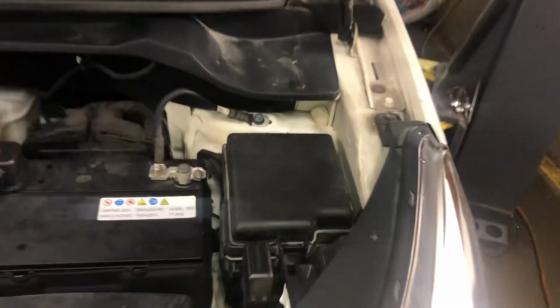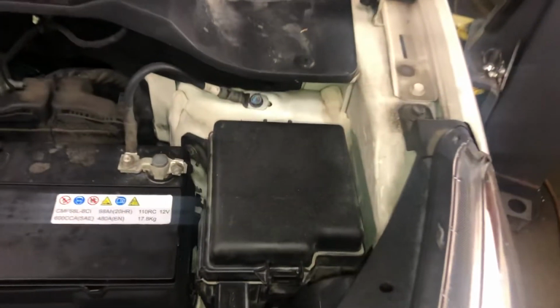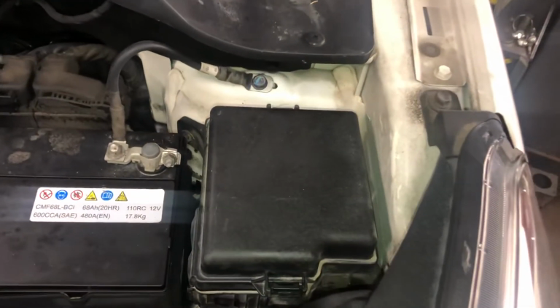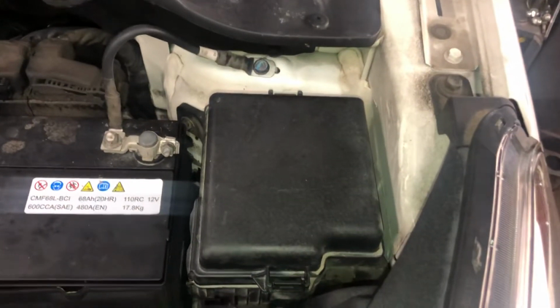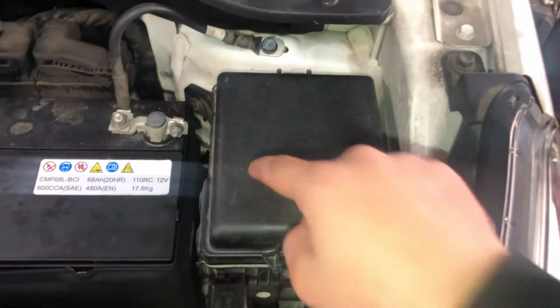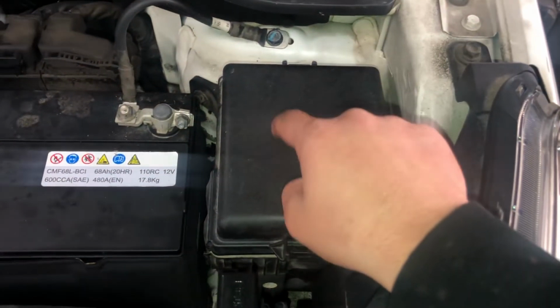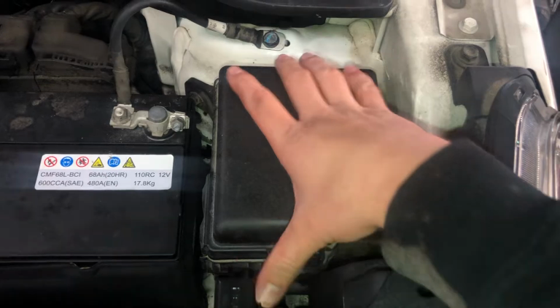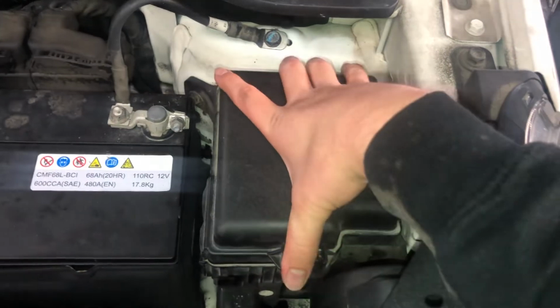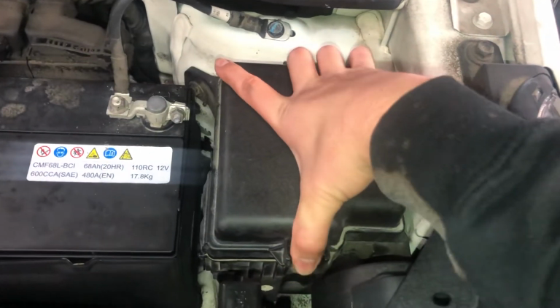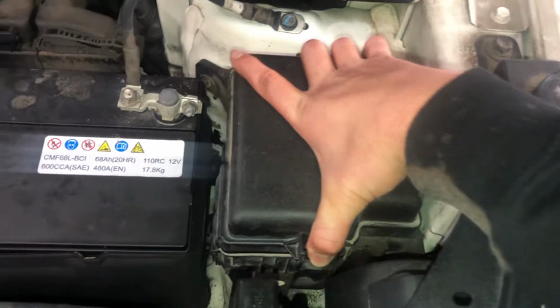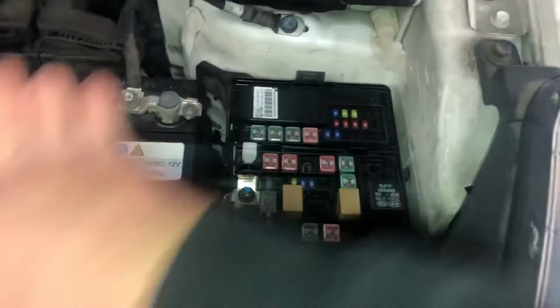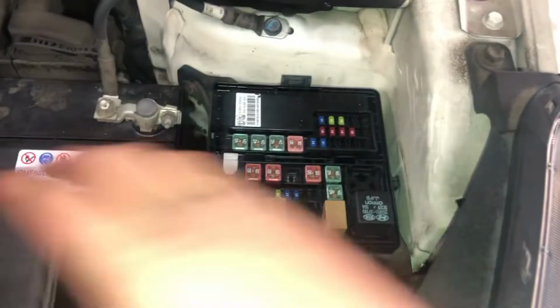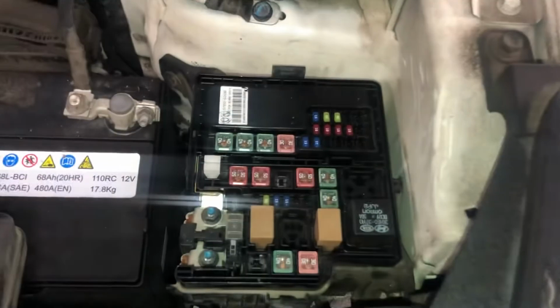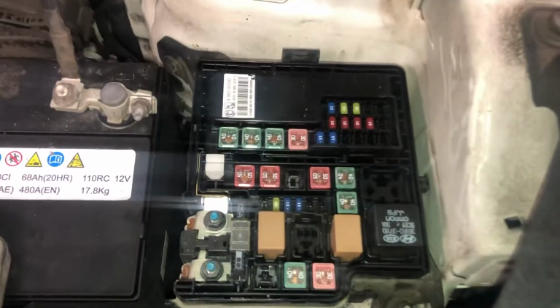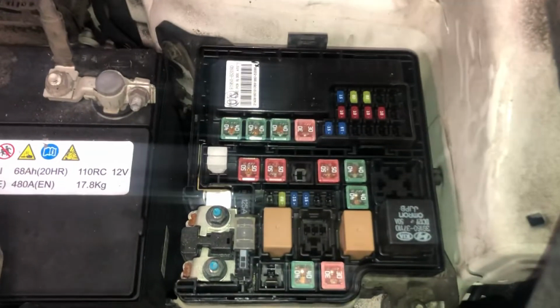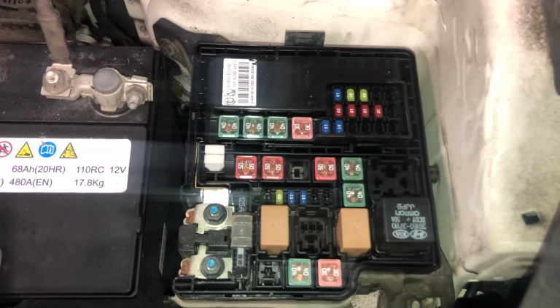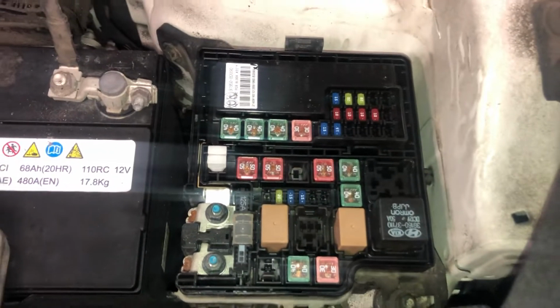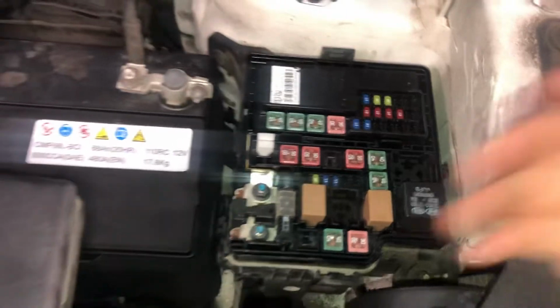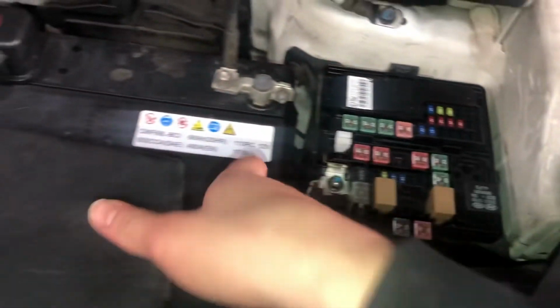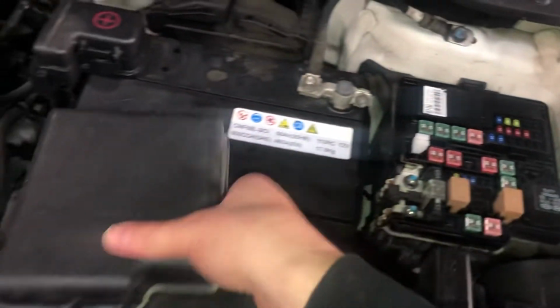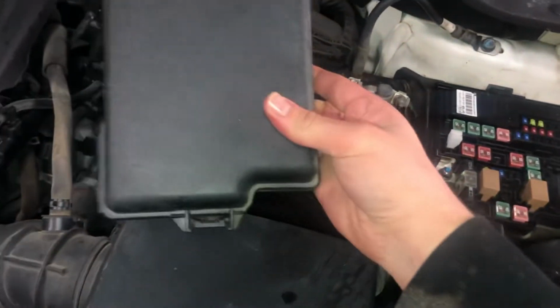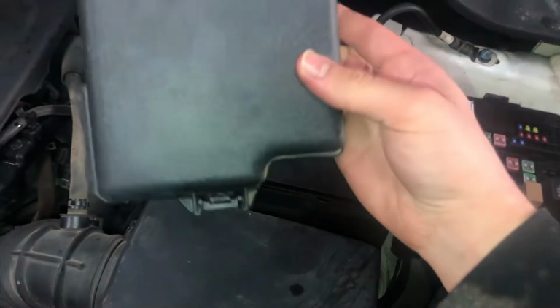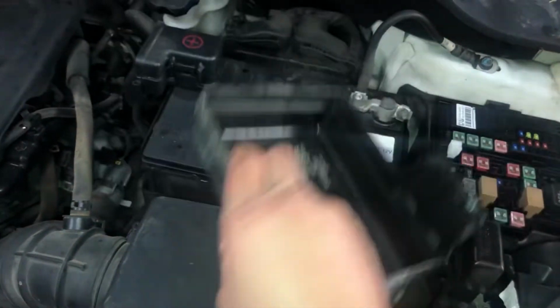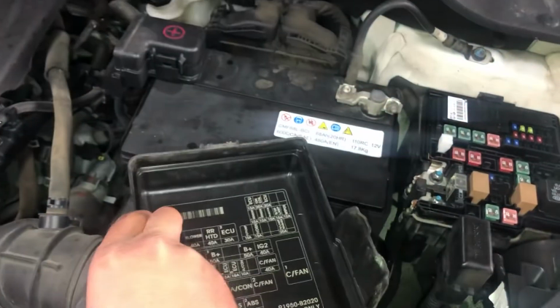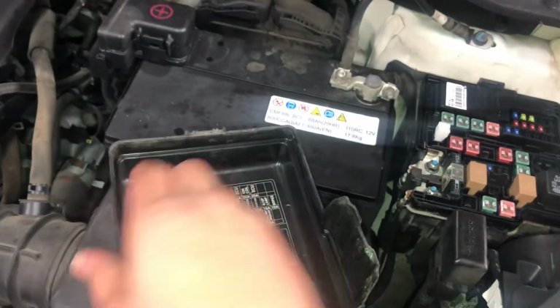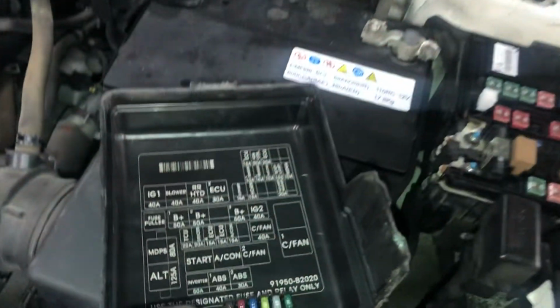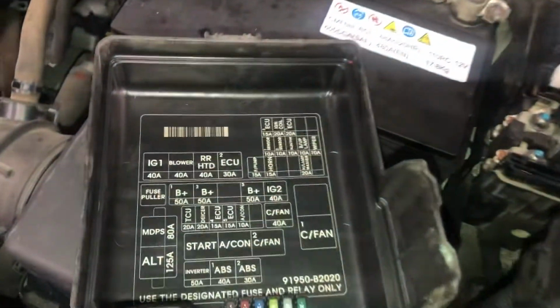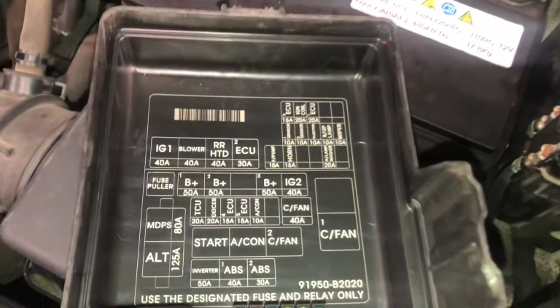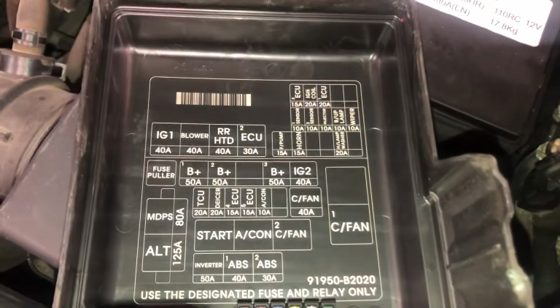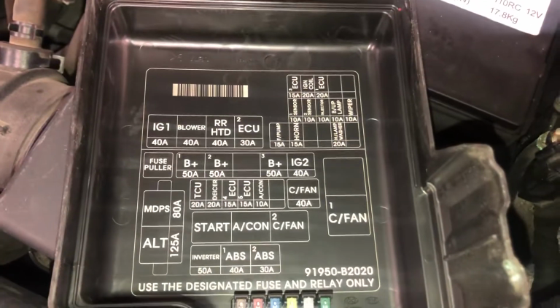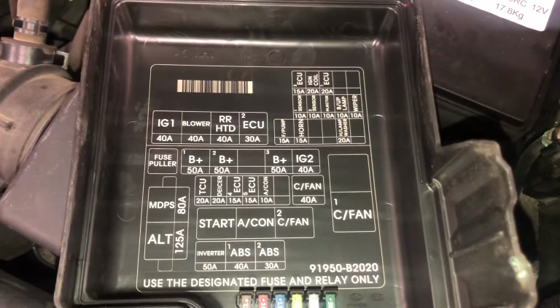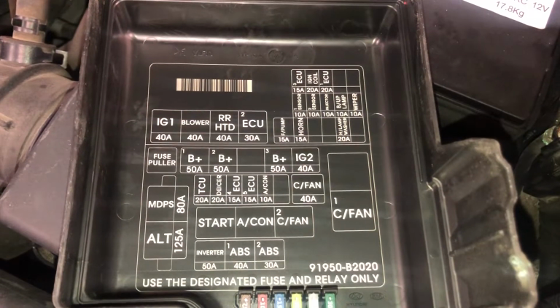The first fuse box location is located on the right side of the car, which is located right over here. Here are the fuses, here's the cover, and here's some information about the fuses.